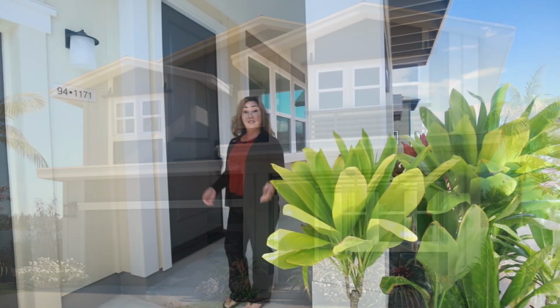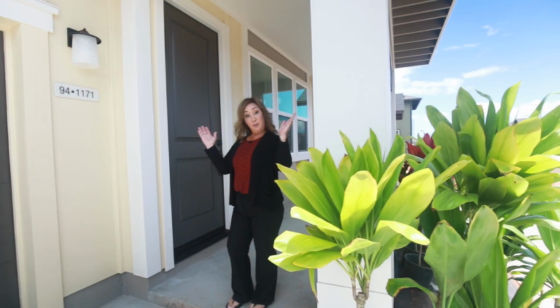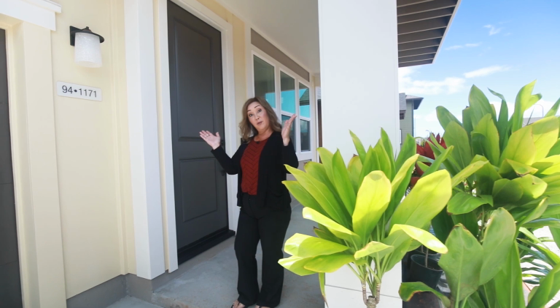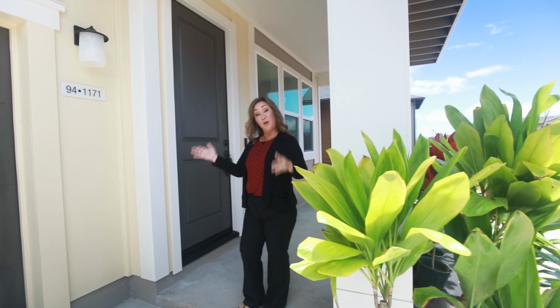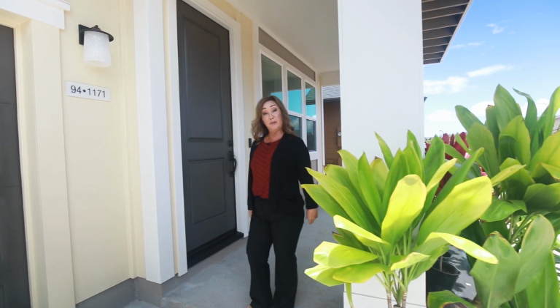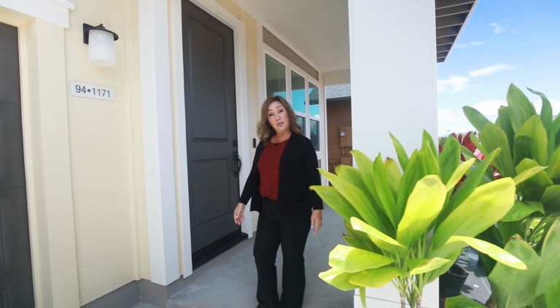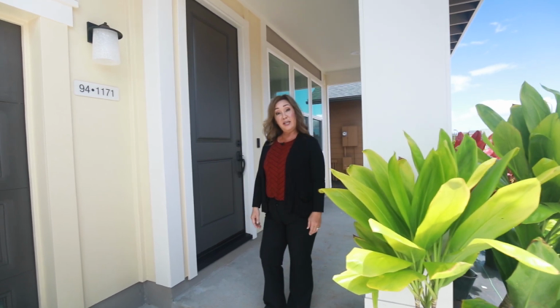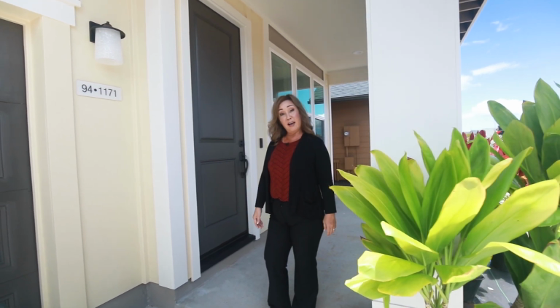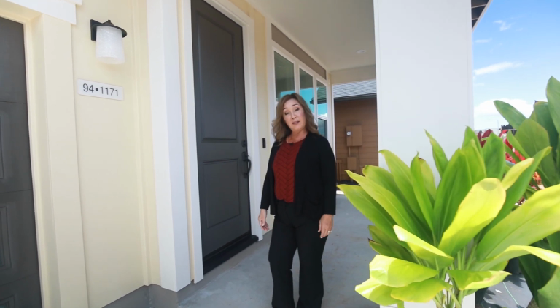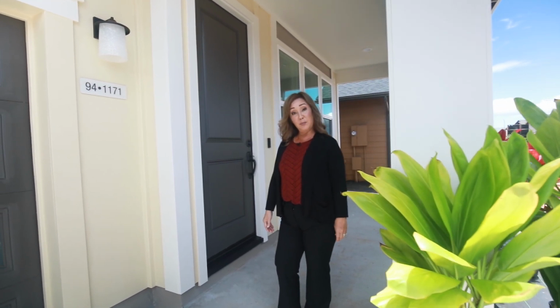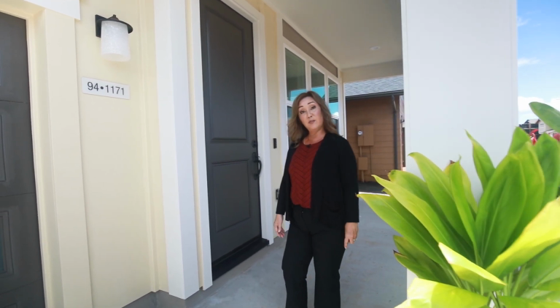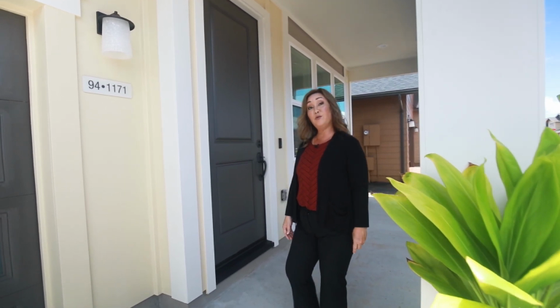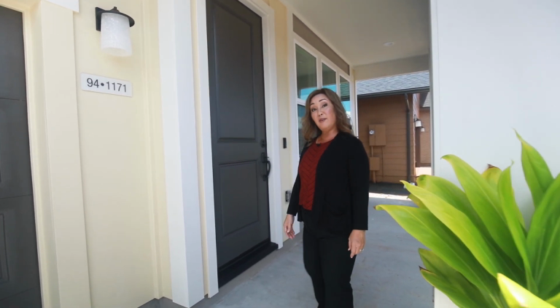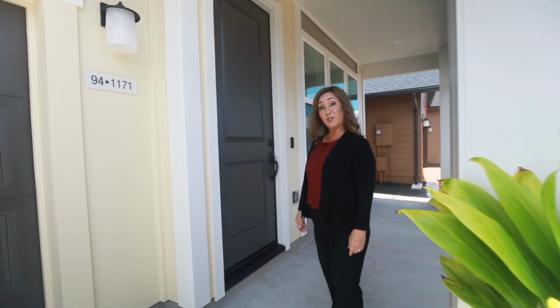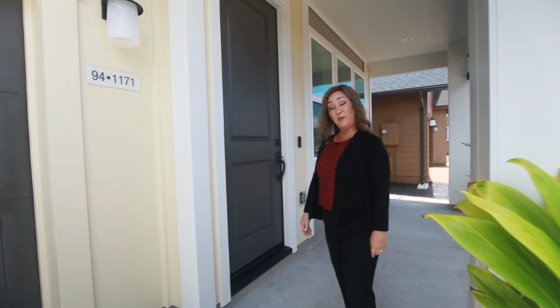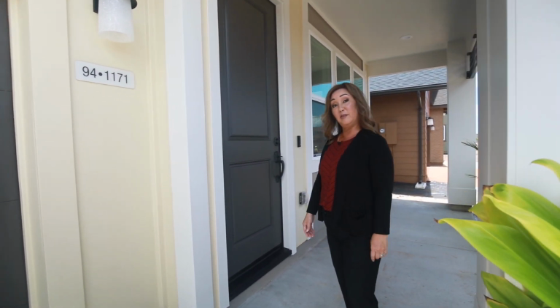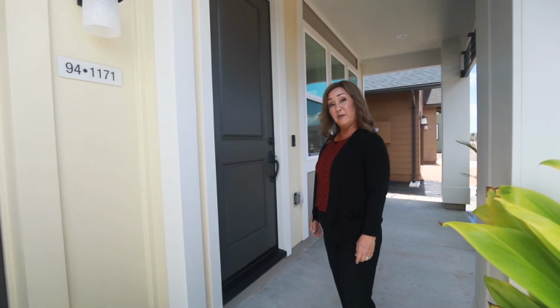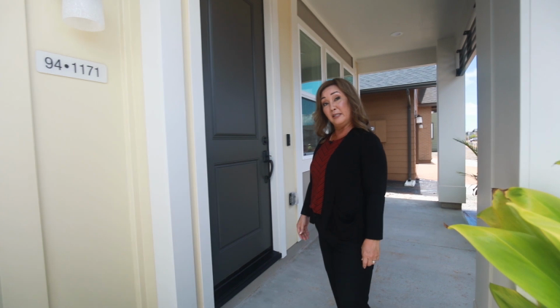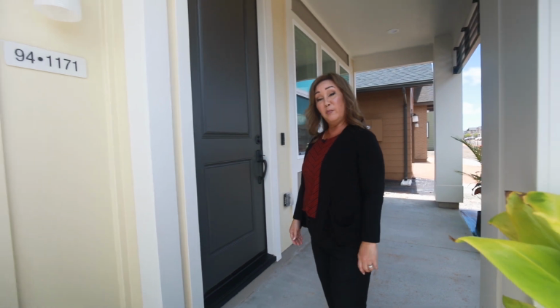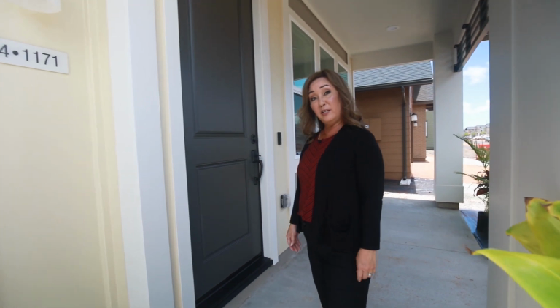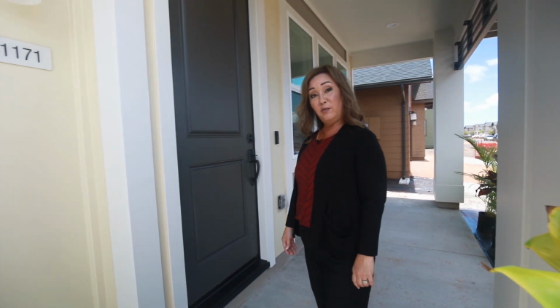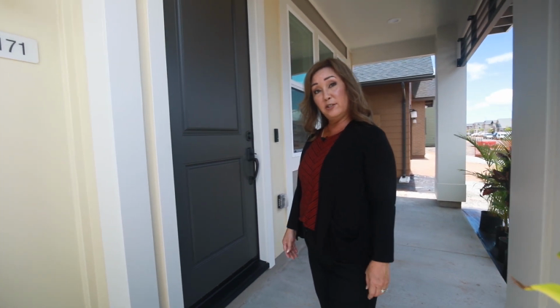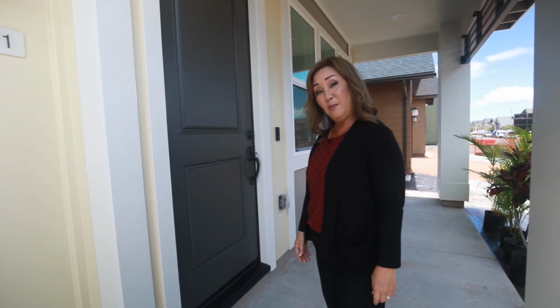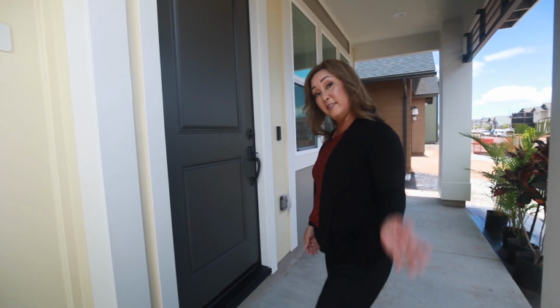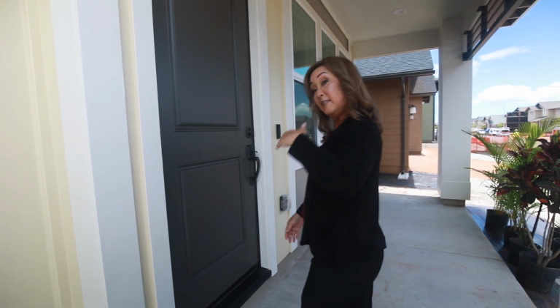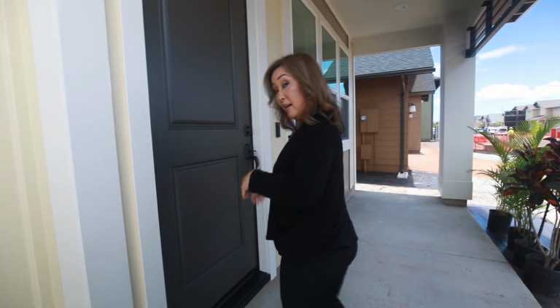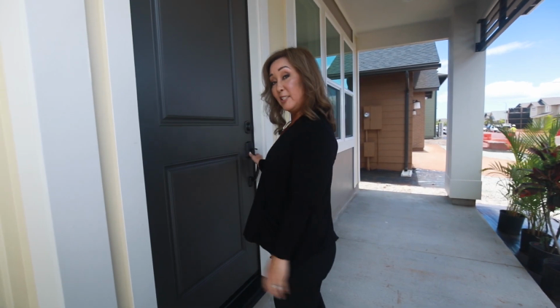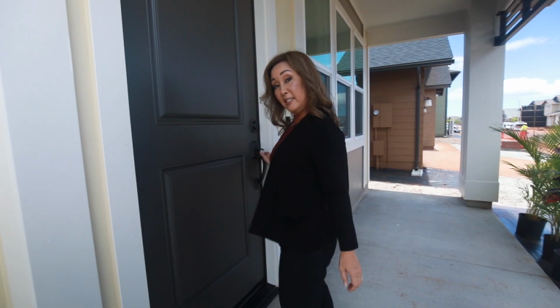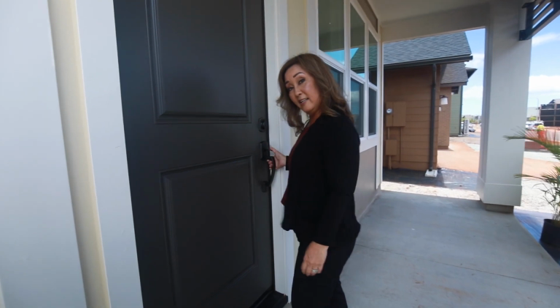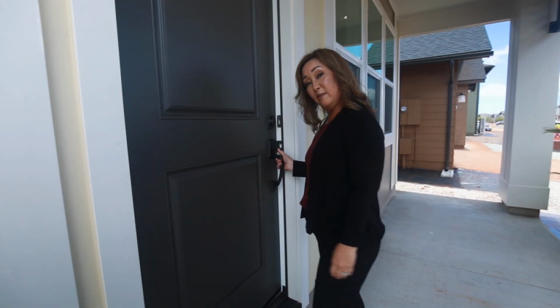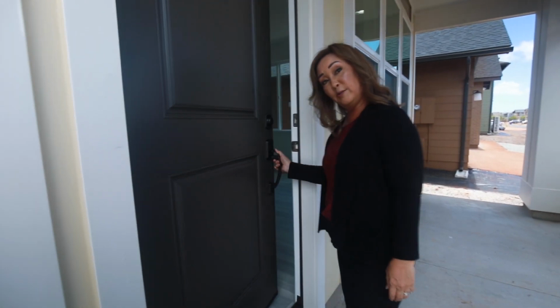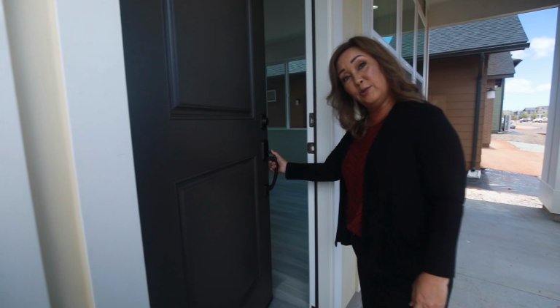This beautiful four-bedroom, three-and-a-half bath home has over 2,000 square feet of living area with many great features and options. Come on, let's go inside — I'll give you a full tour.